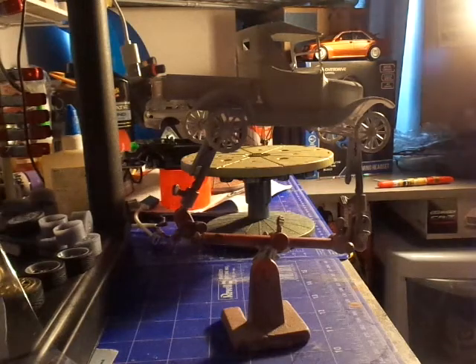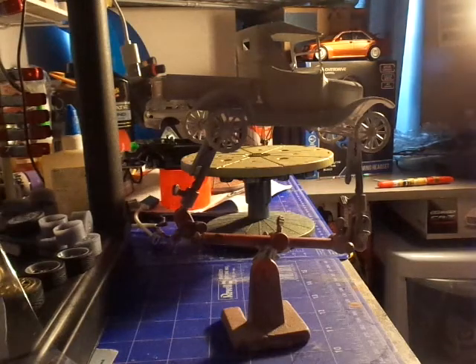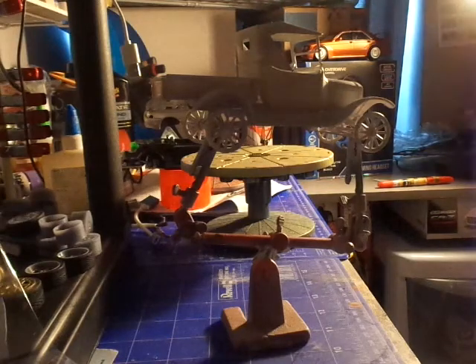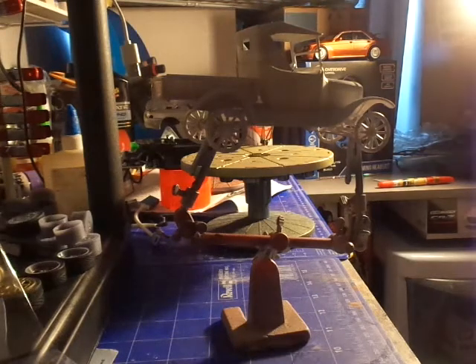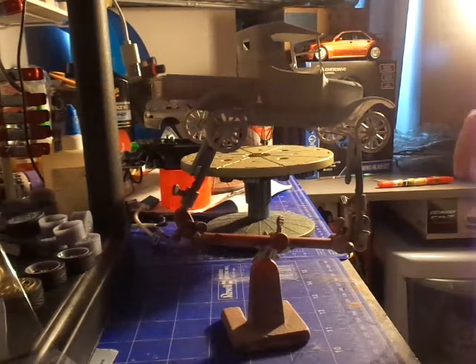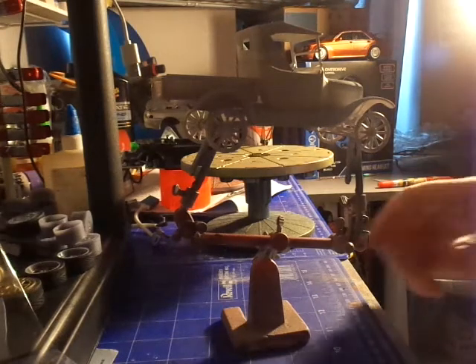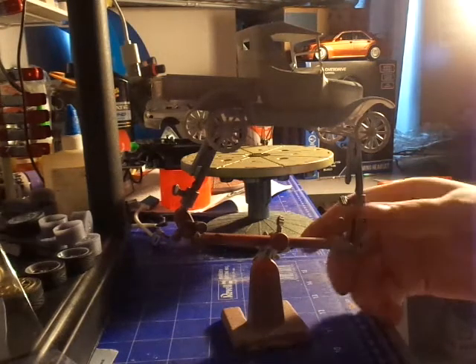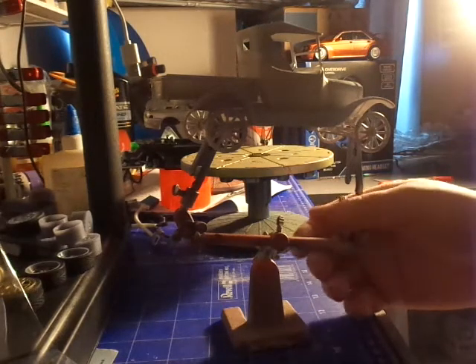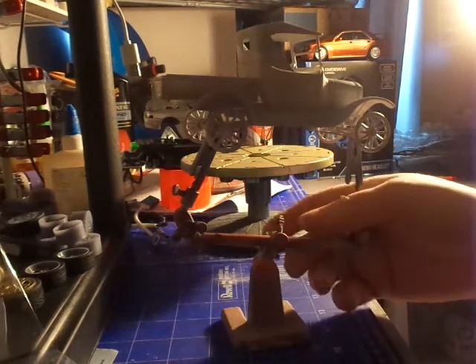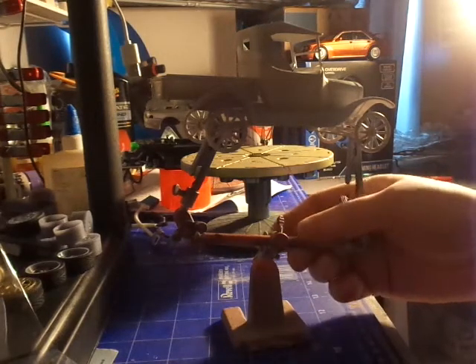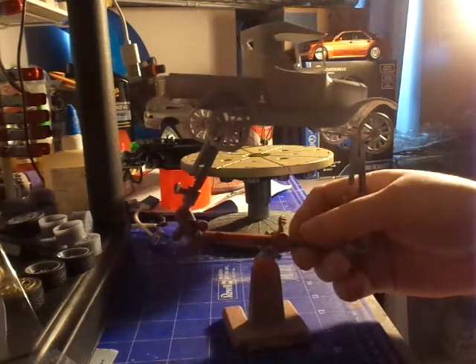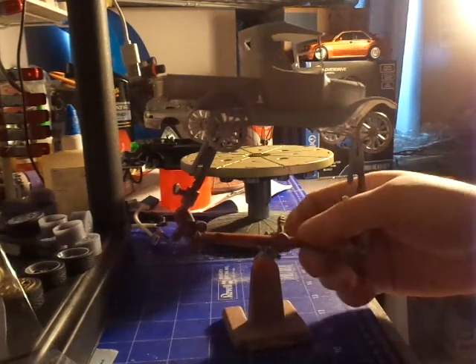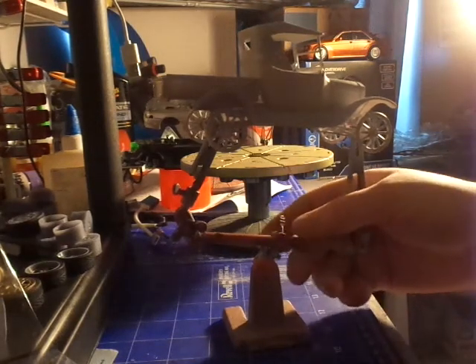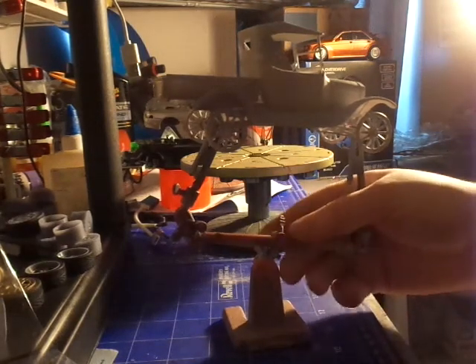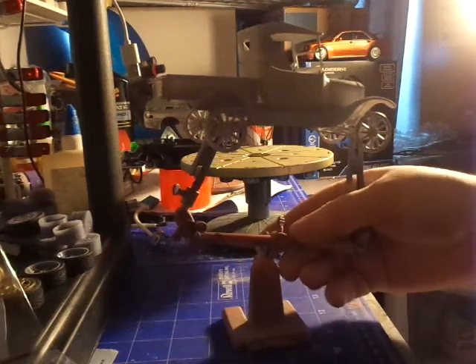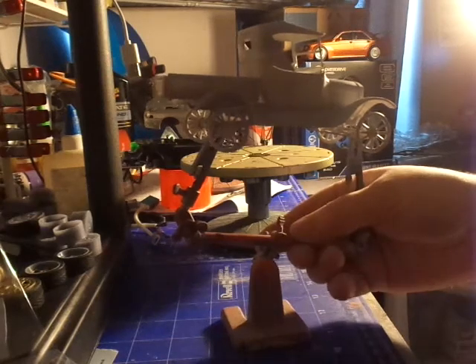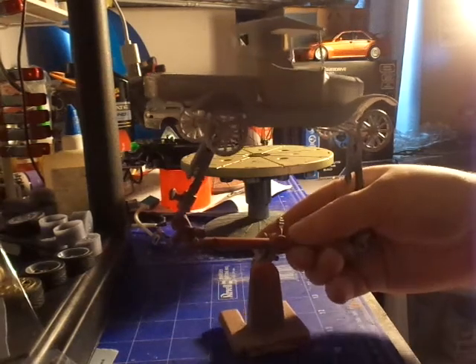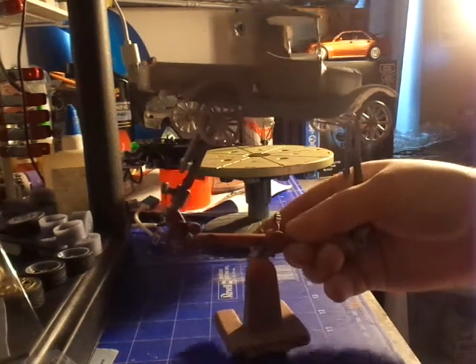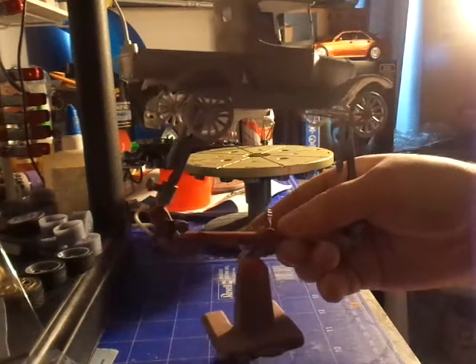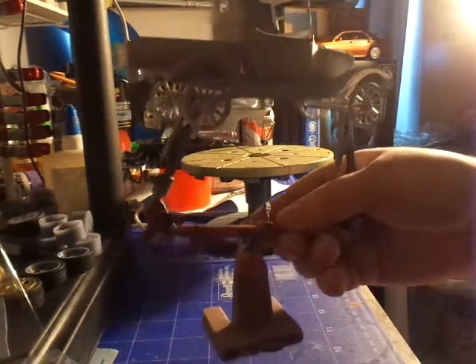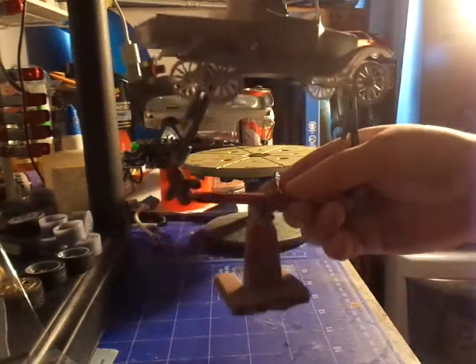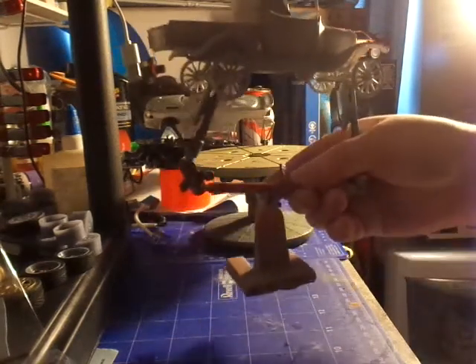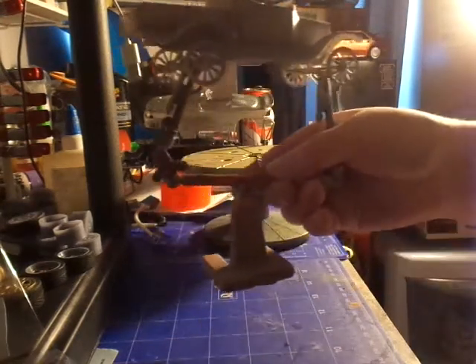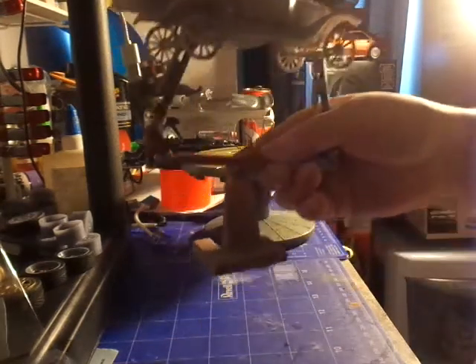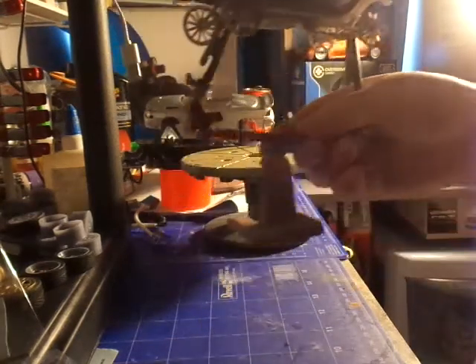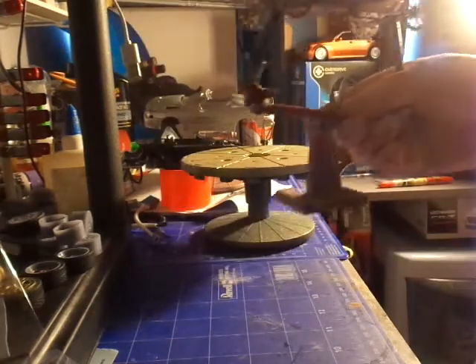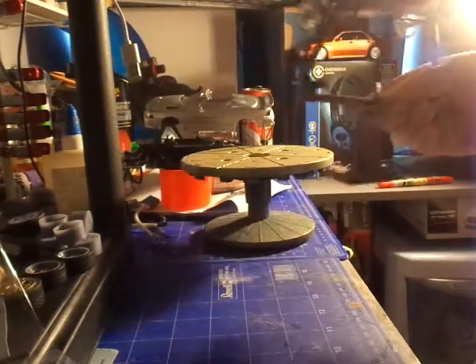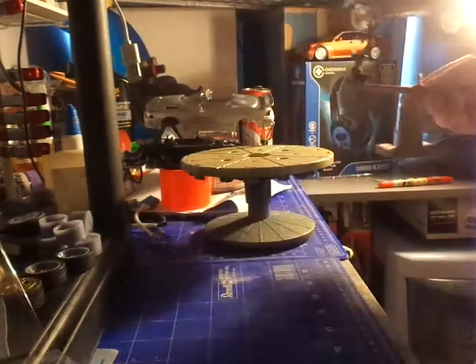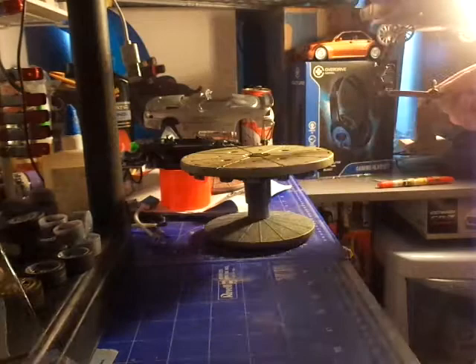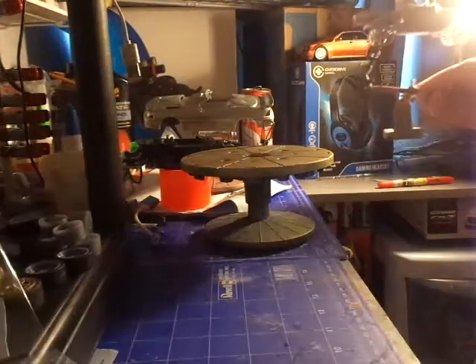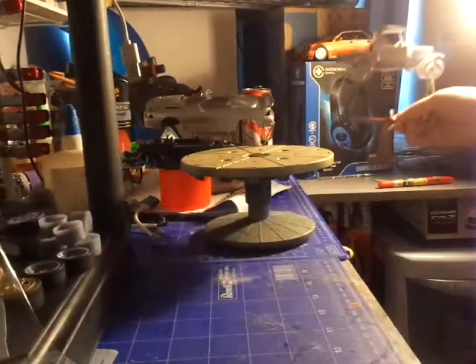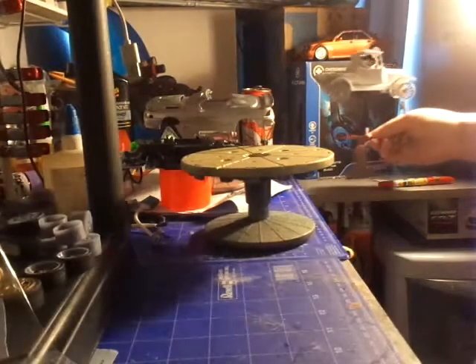So yeah that's the Ford Model T truck - that was the 1925 kit from Mike. I'd say I'll get two Ford builds altogether out of the one kit Mike sent me and the one Jeff sent me.